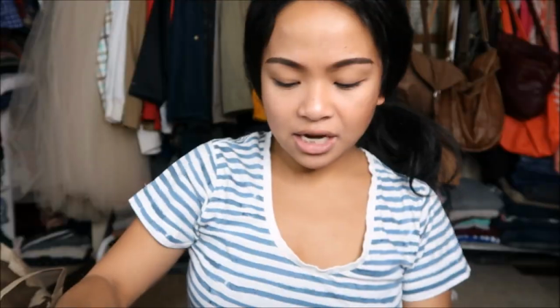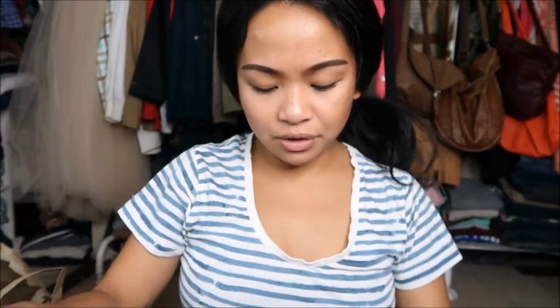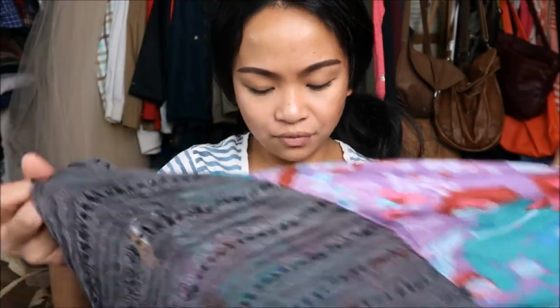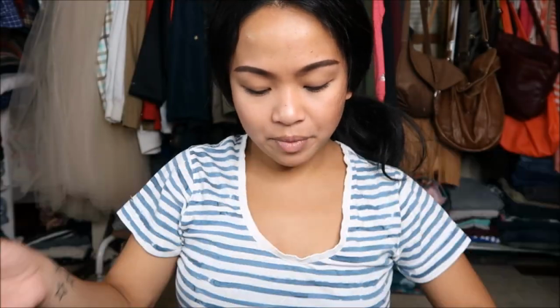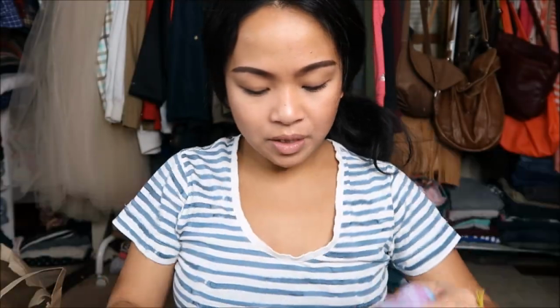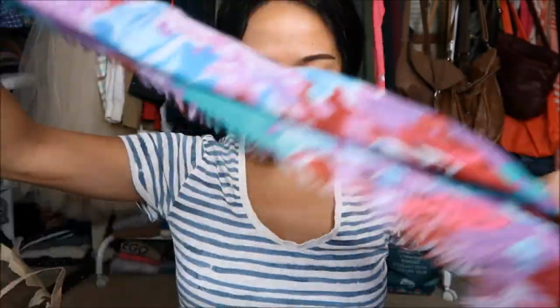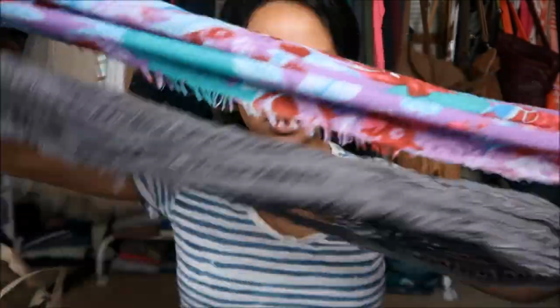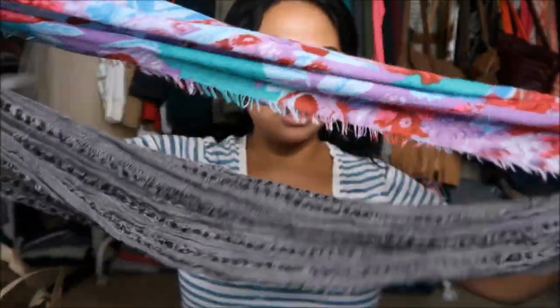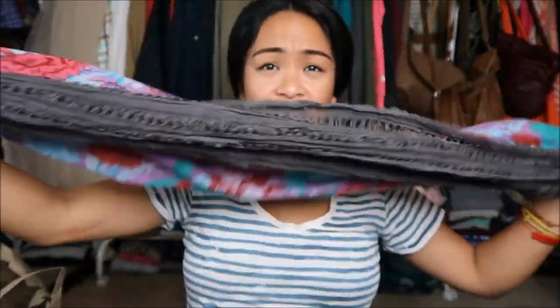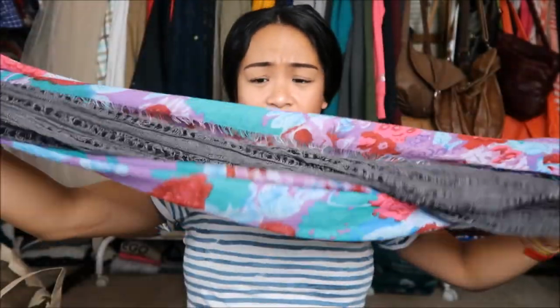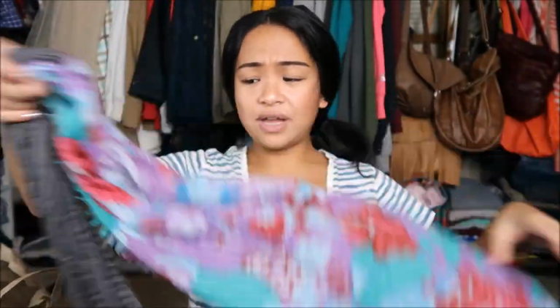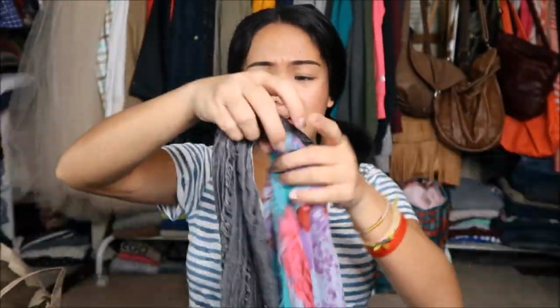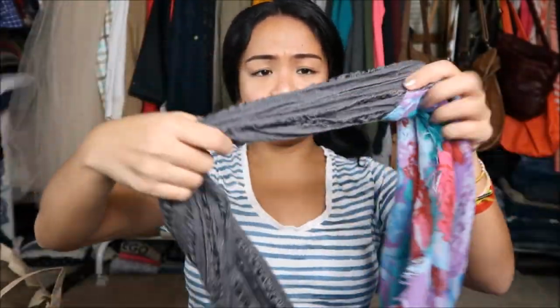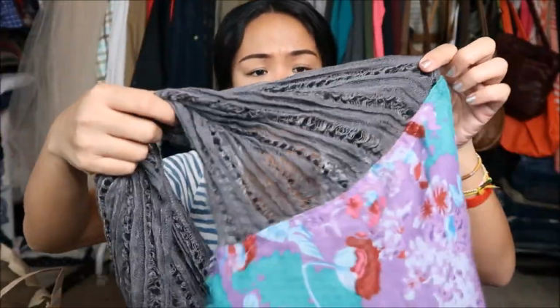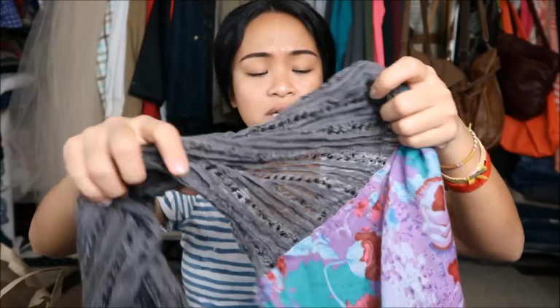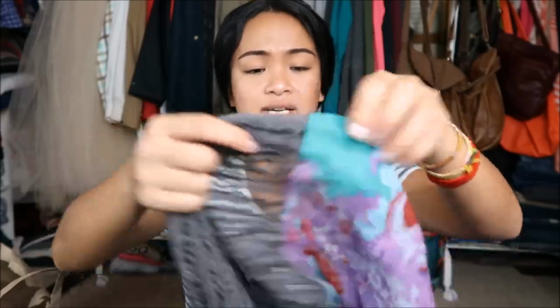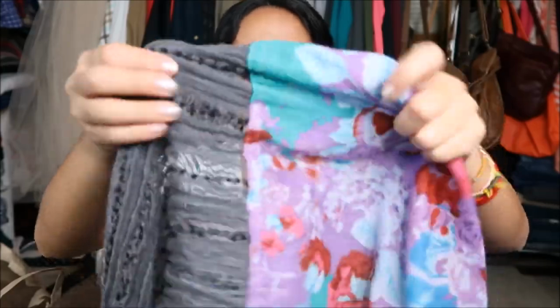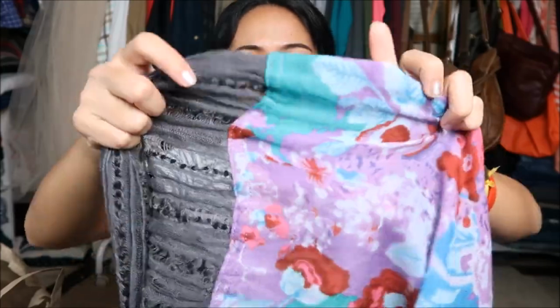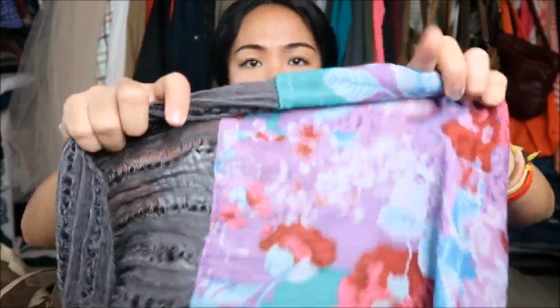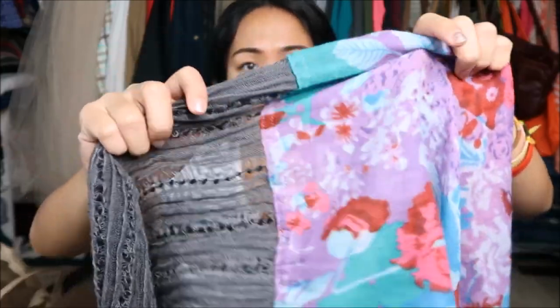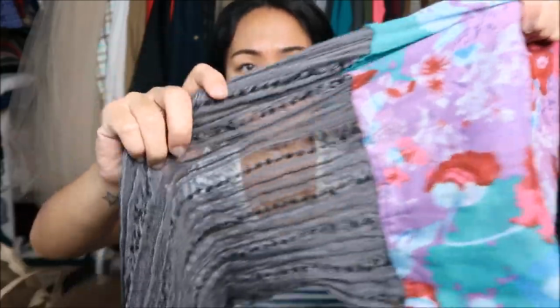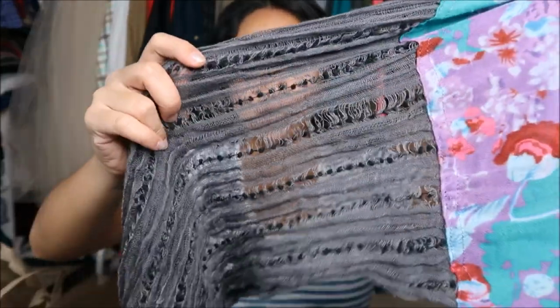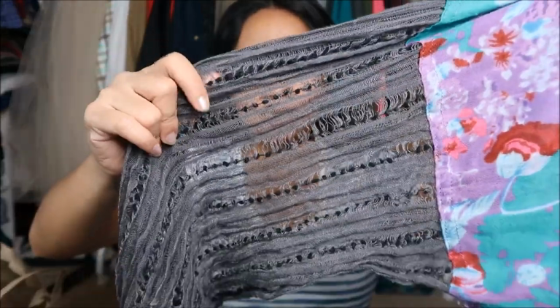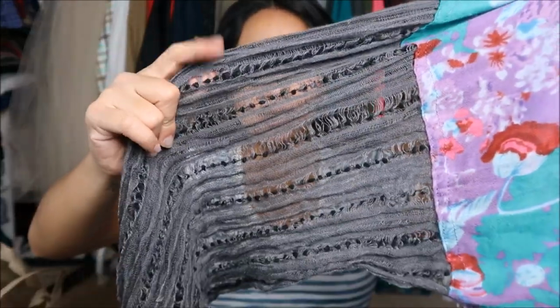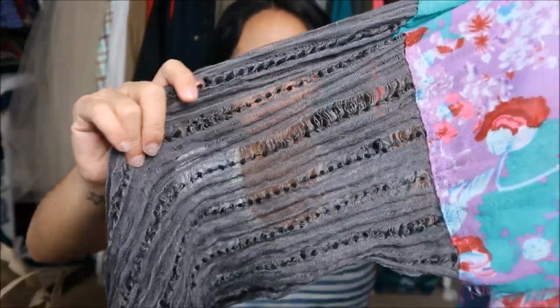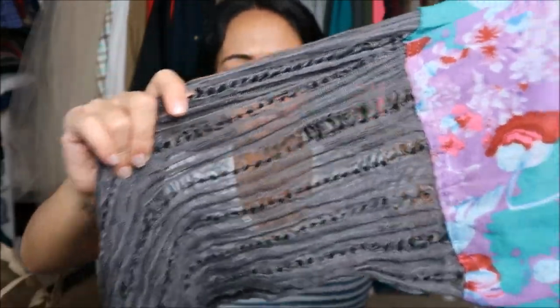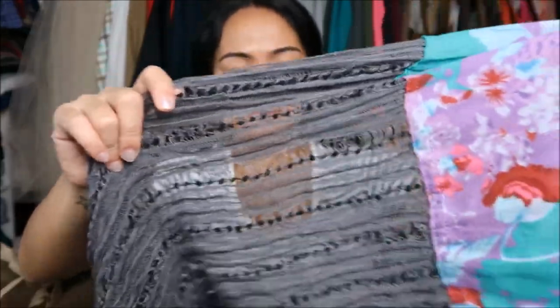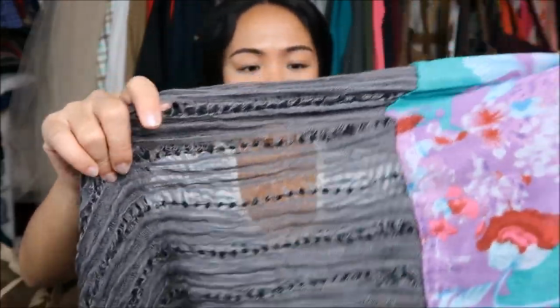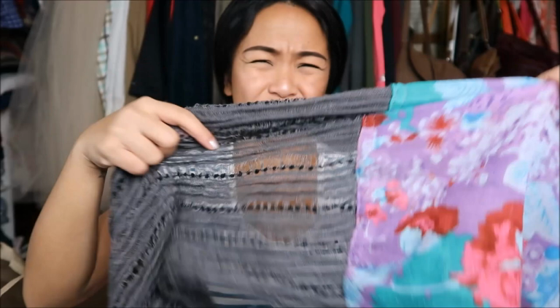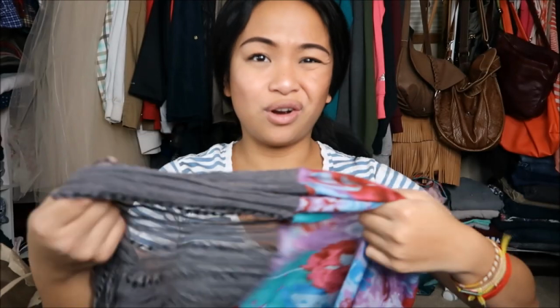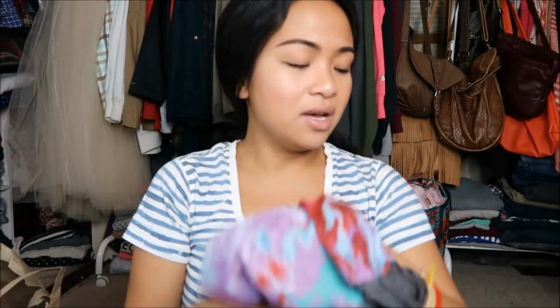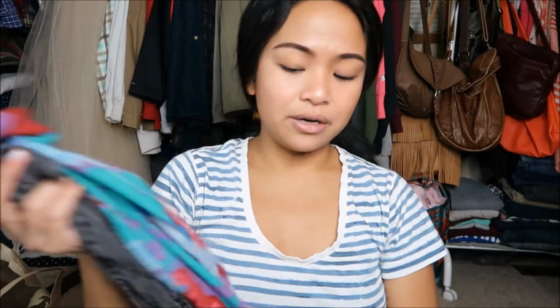I also bought this for my mom — this is an infinity scarf, and it has two types of pattern. One is floral, and the other is like a gray type of regular scarf pattern.